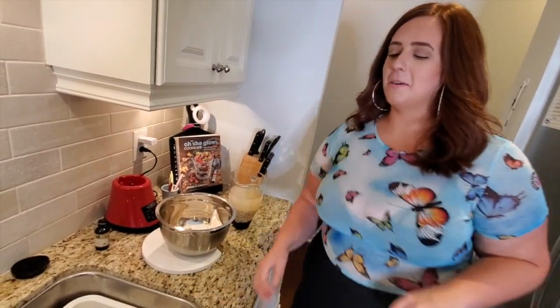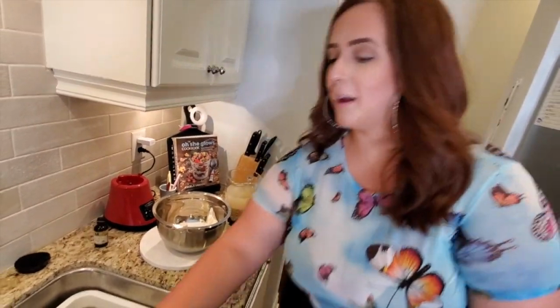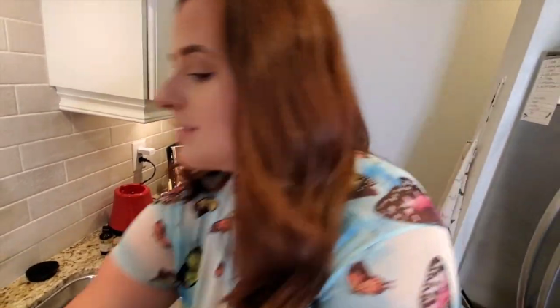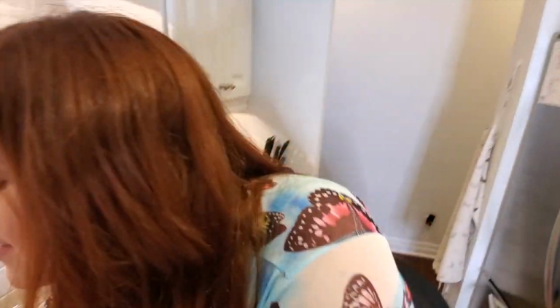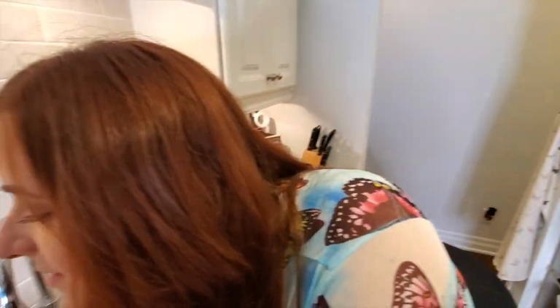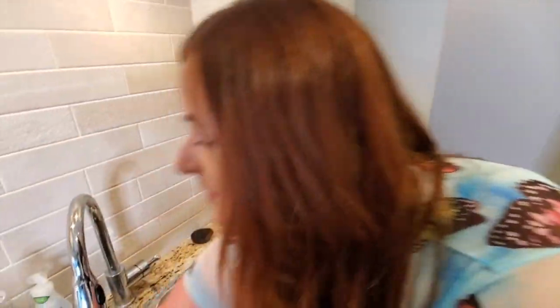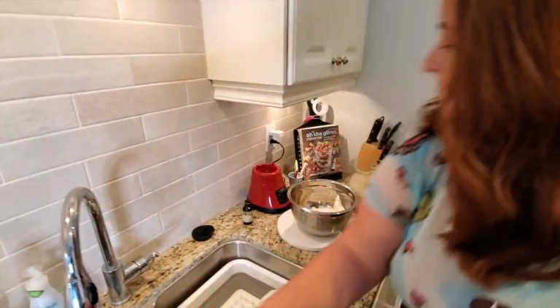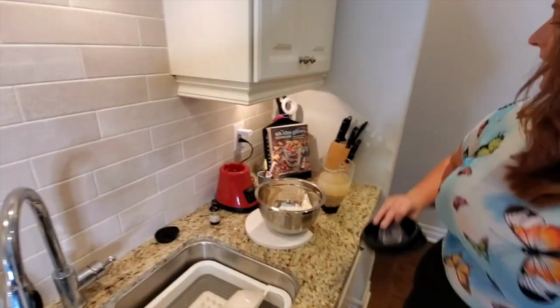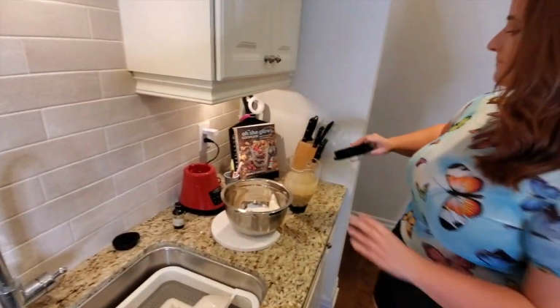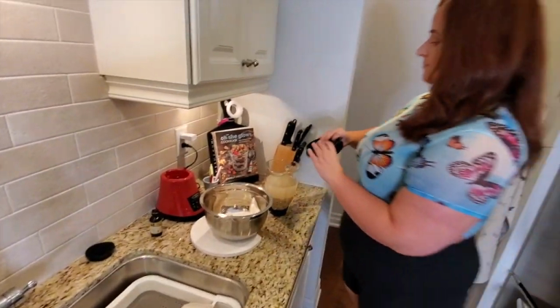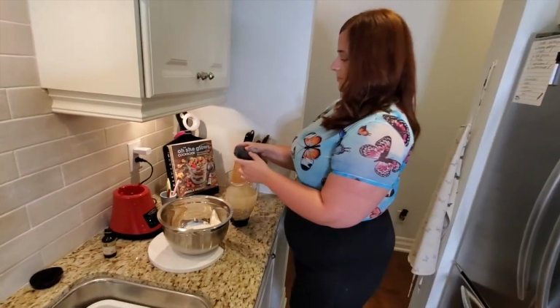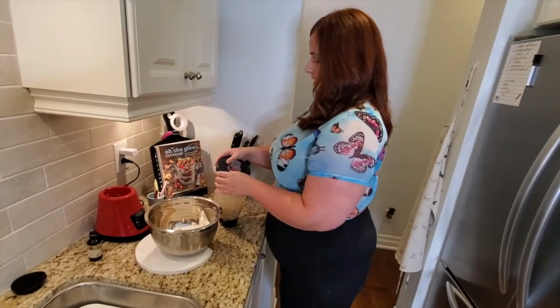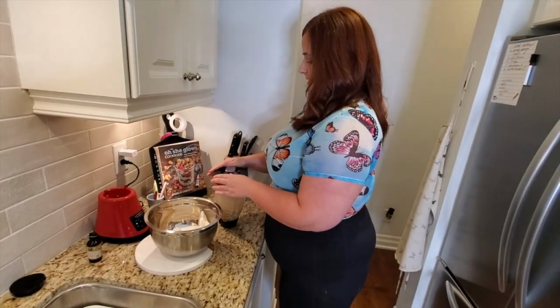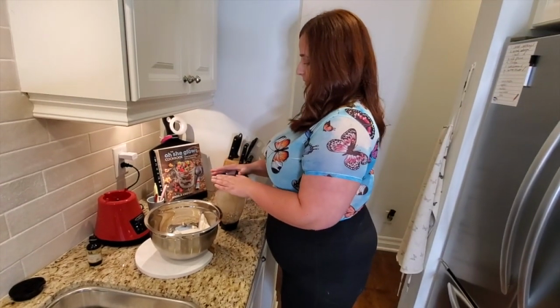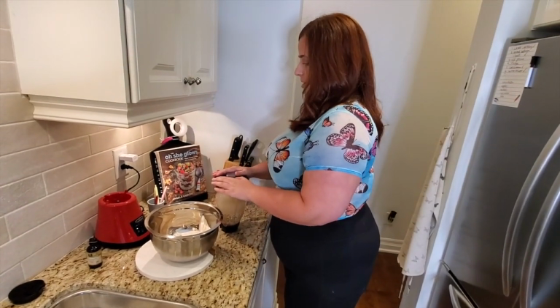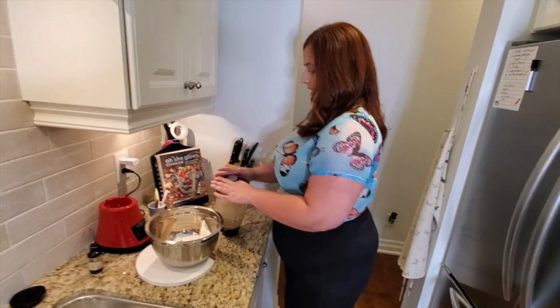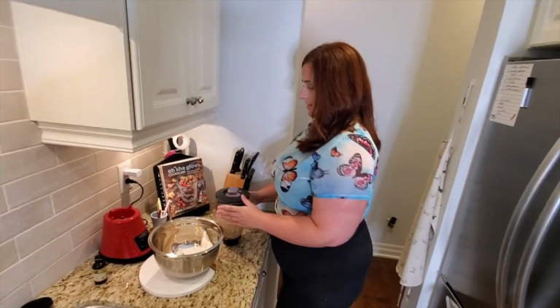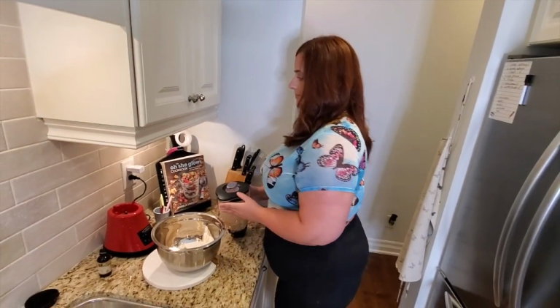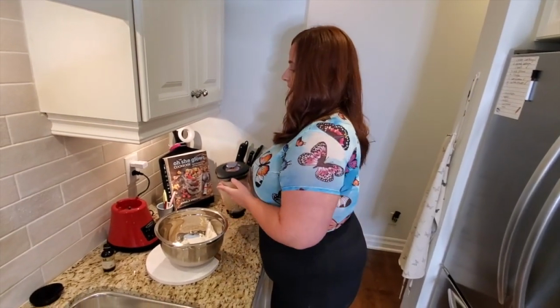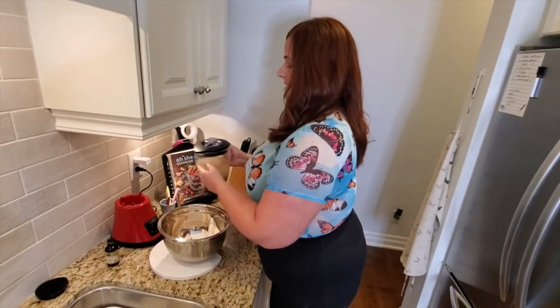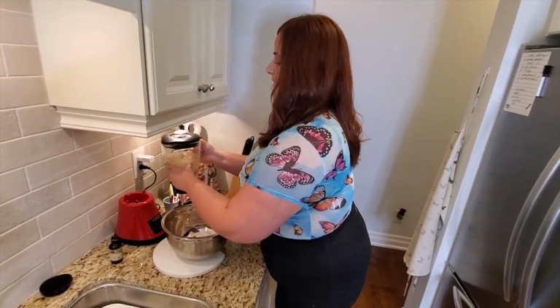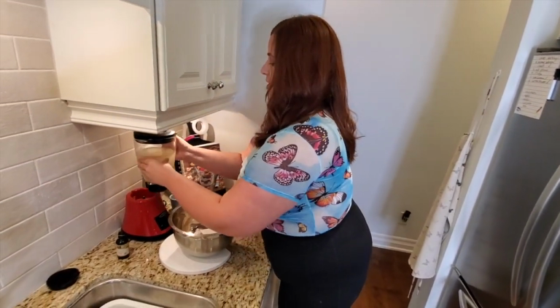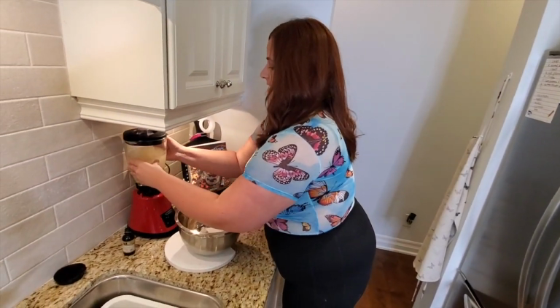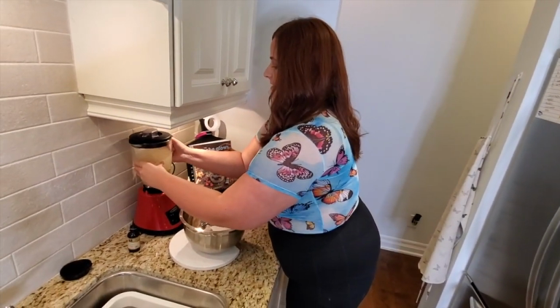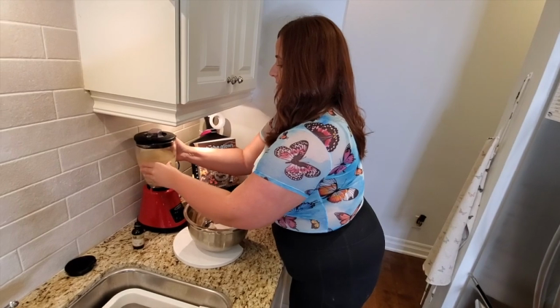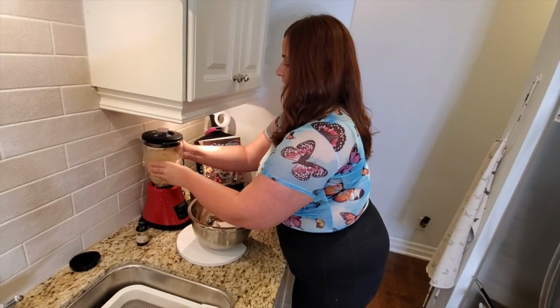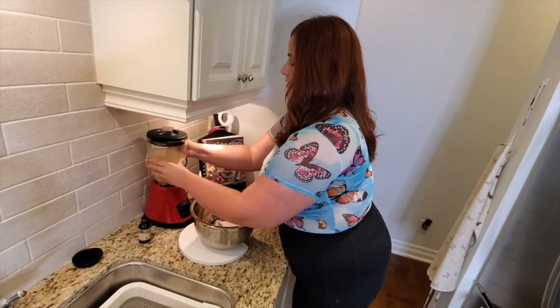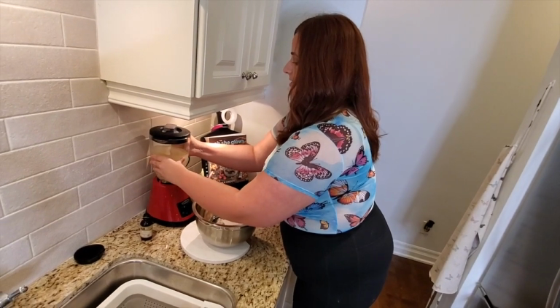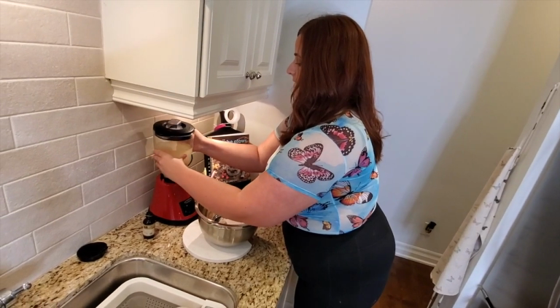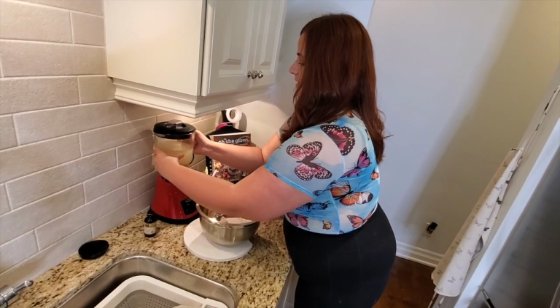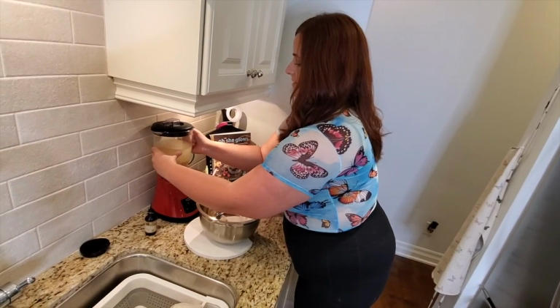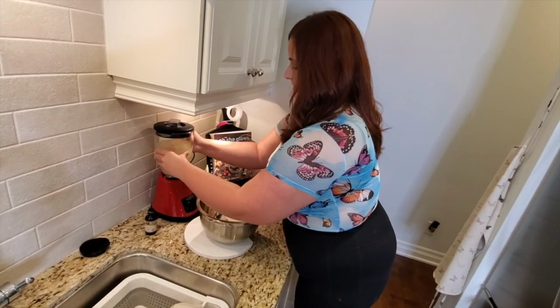I'm going to grab this lid. Safely secure the lid and adjust it onto your machine. I'm always so scared of this — me too.